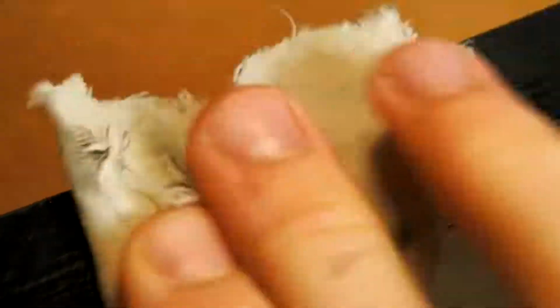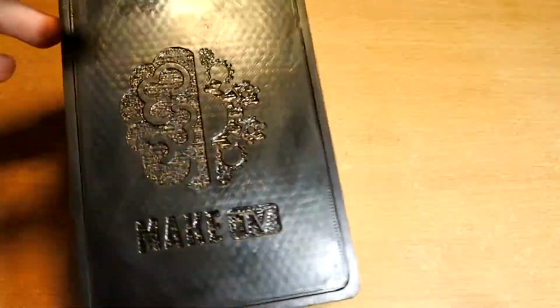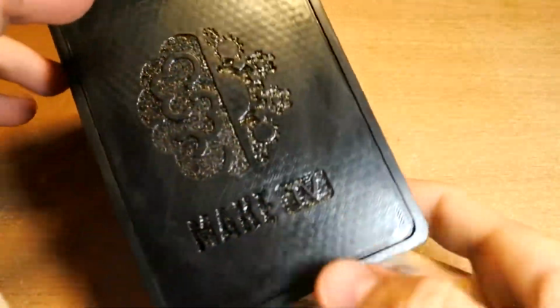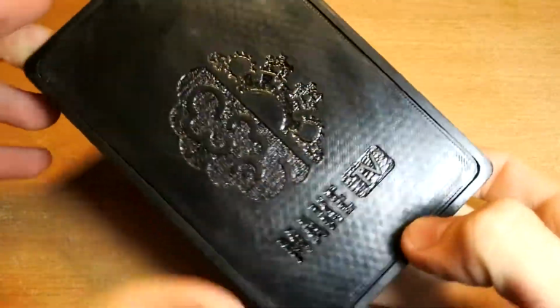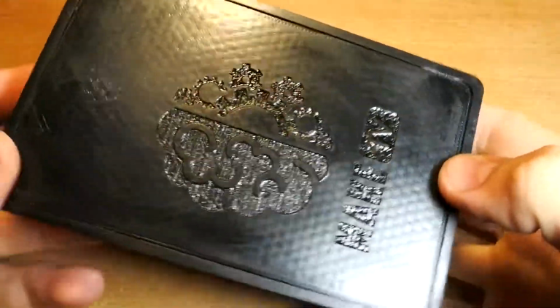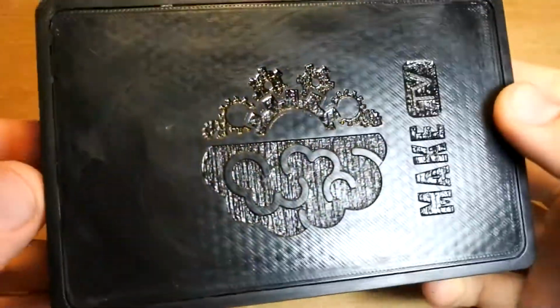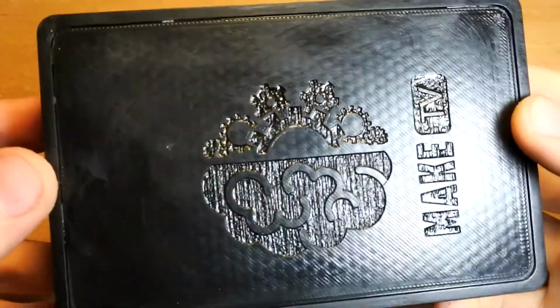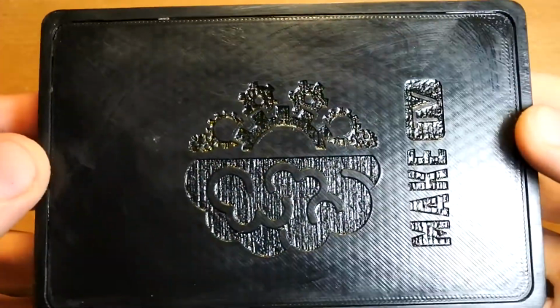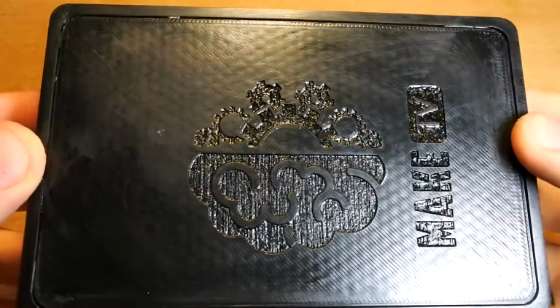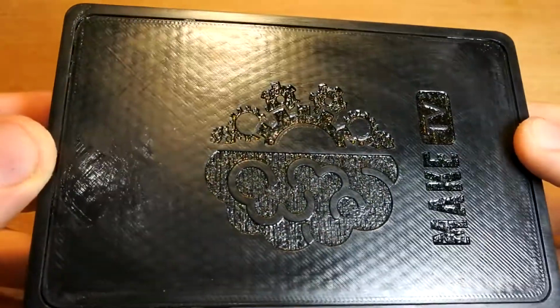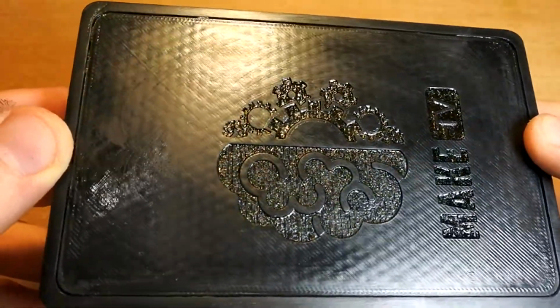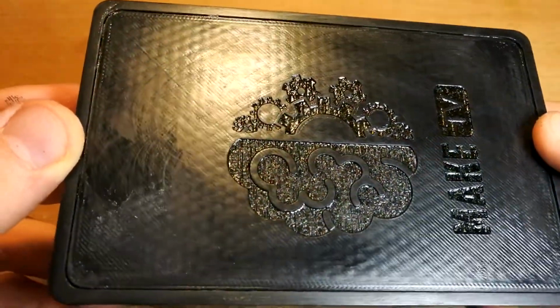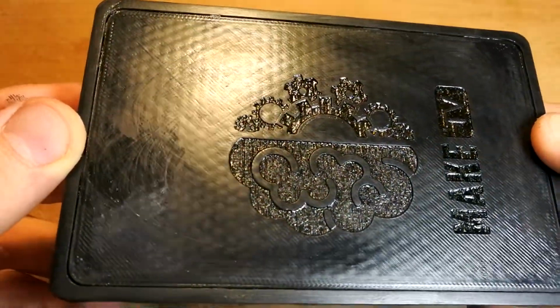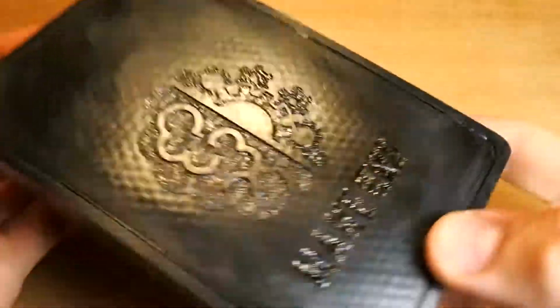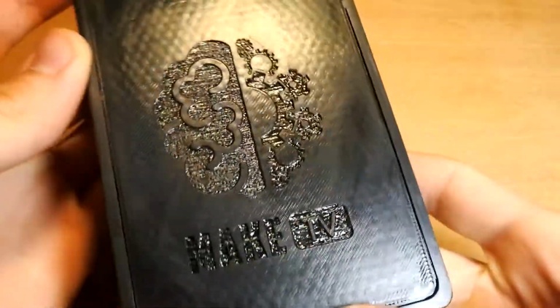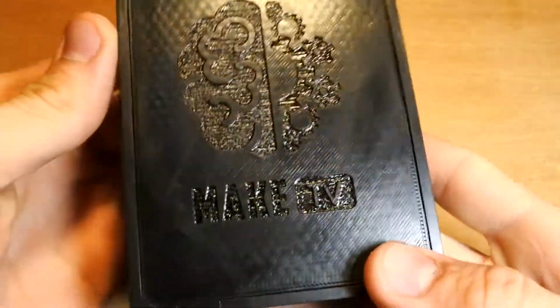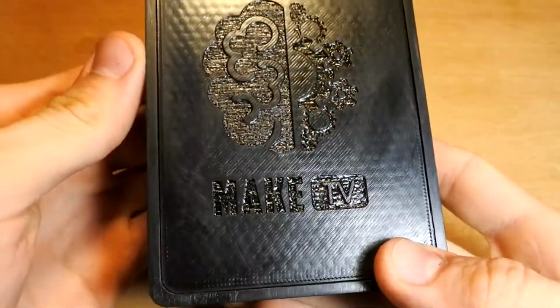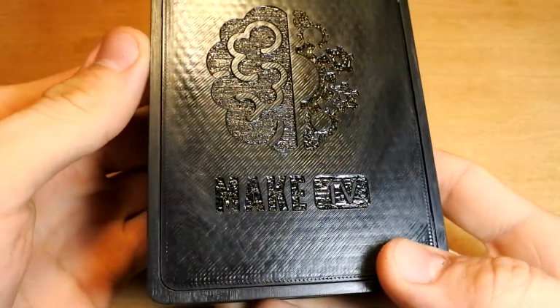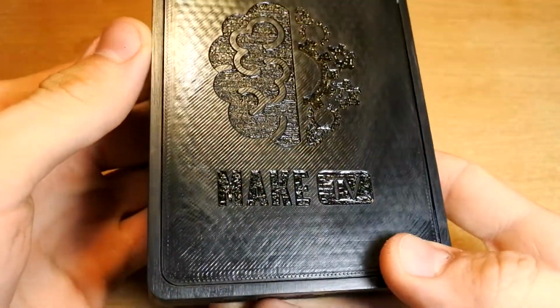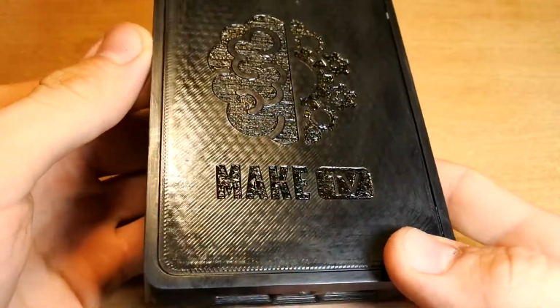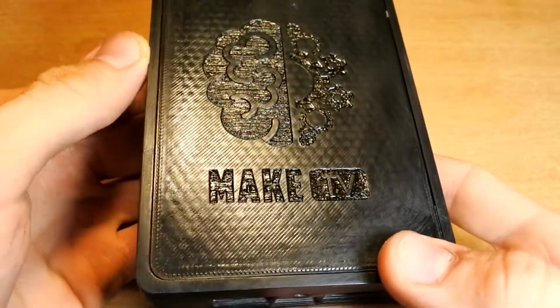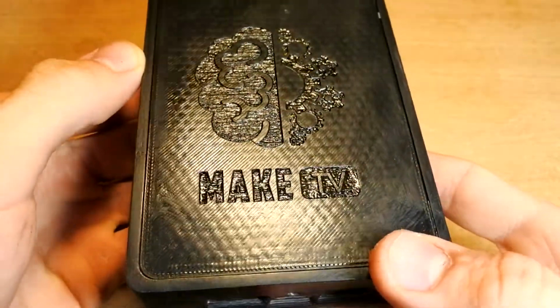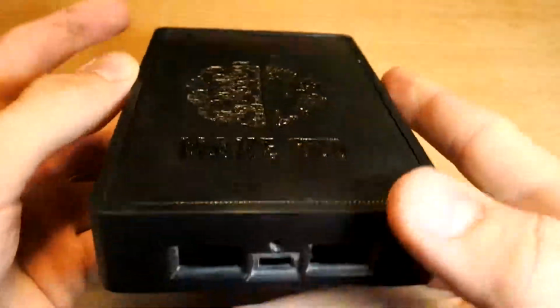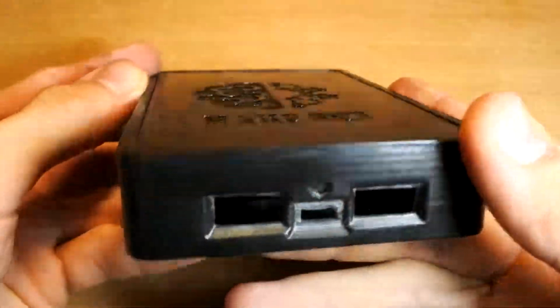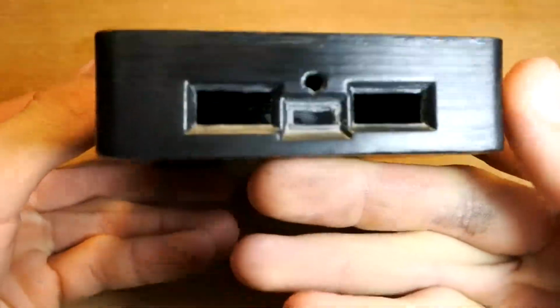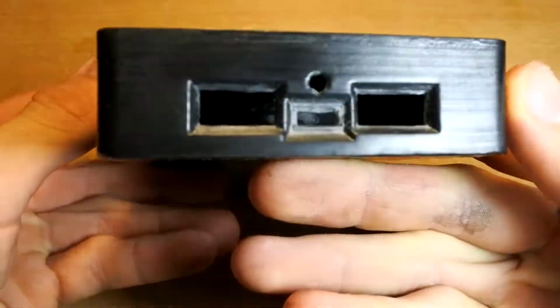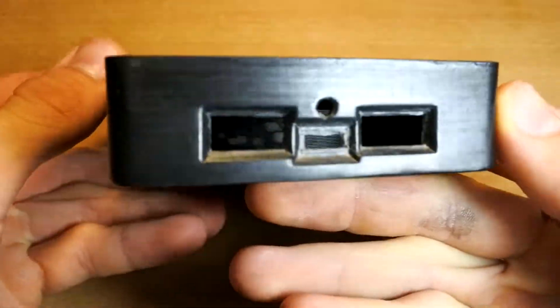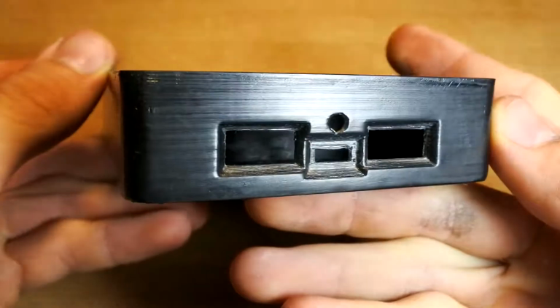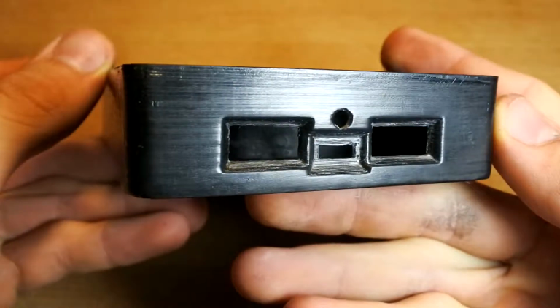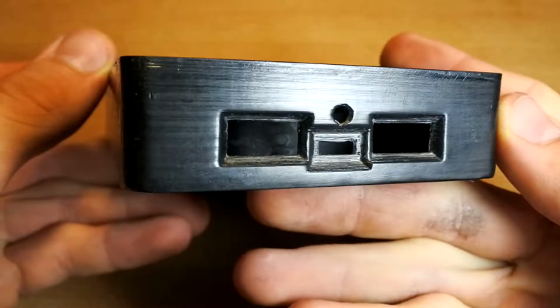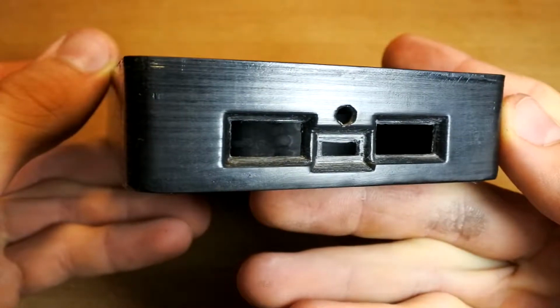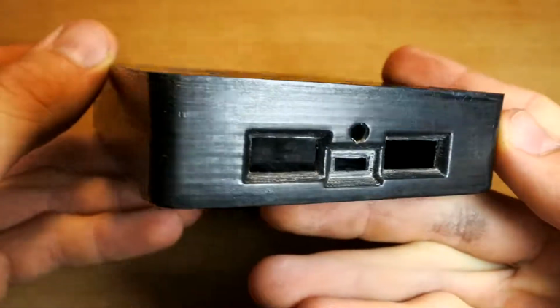I've also made a print of my logo on the top of the box using a CNC laser. I wanted to colorize it but I don't have such paints.